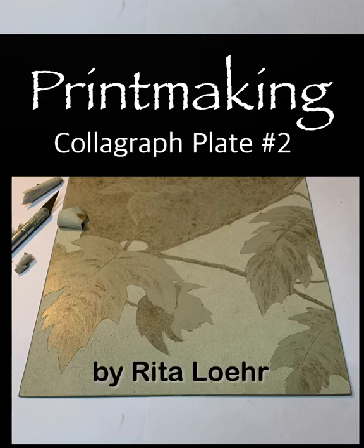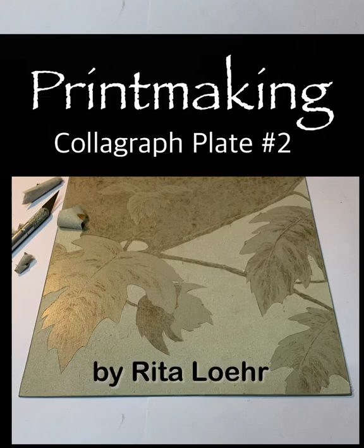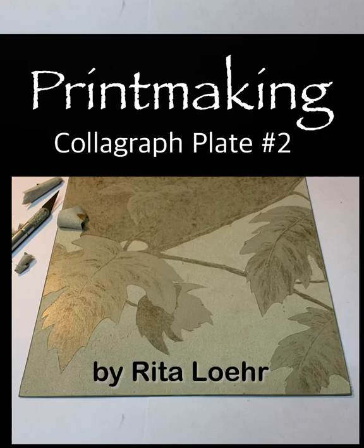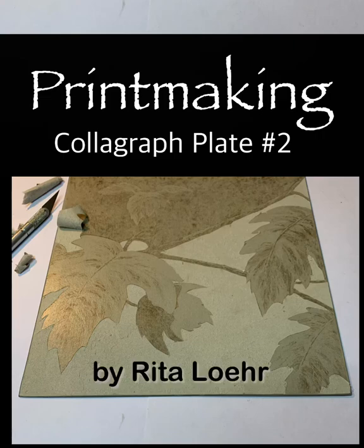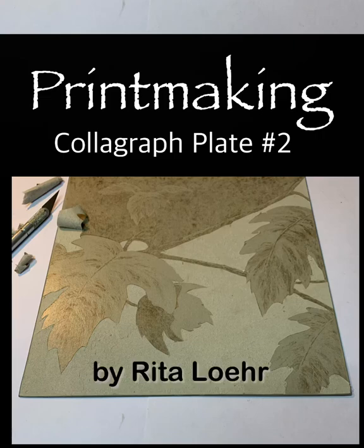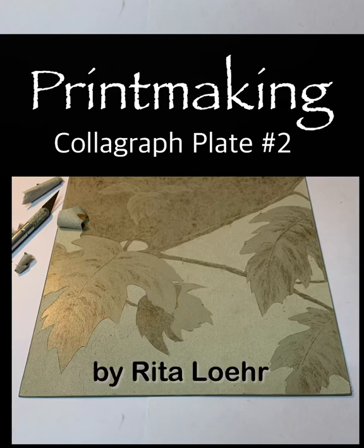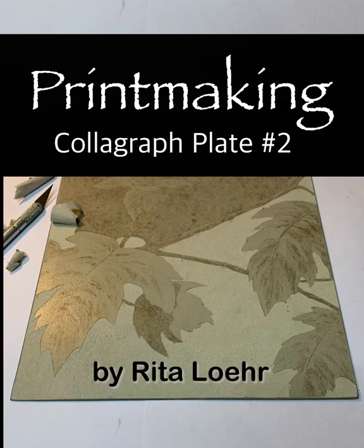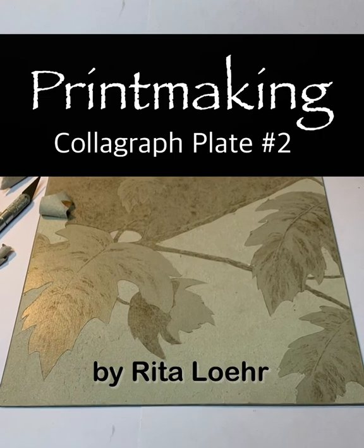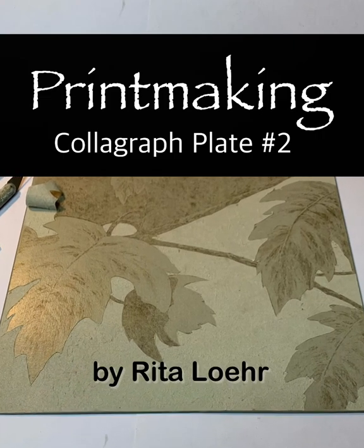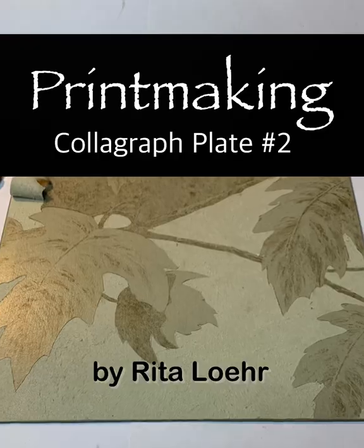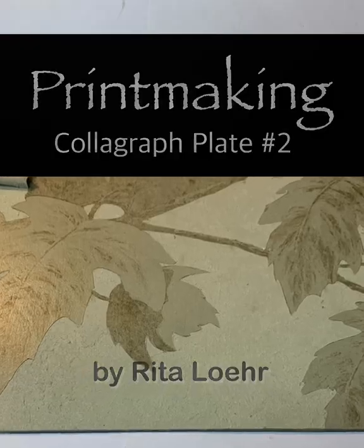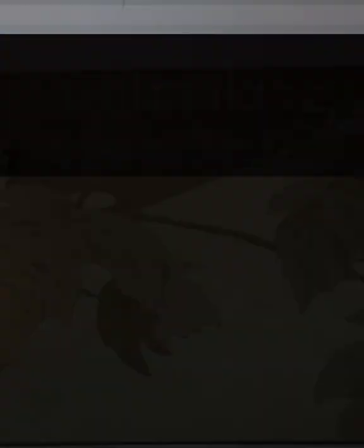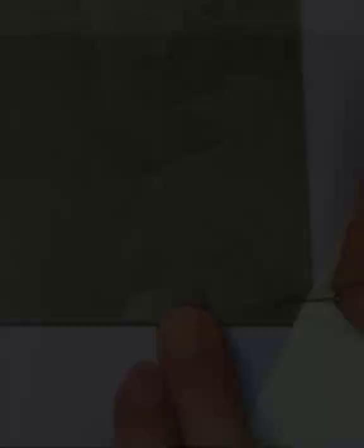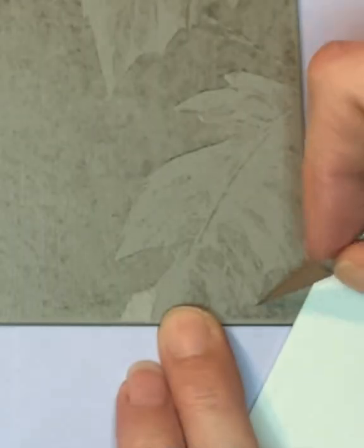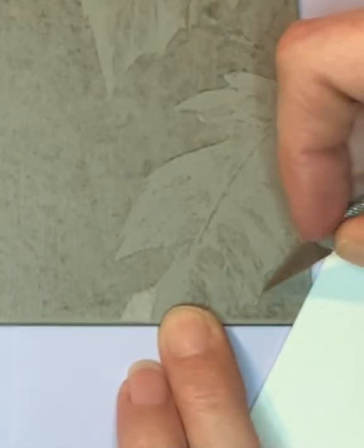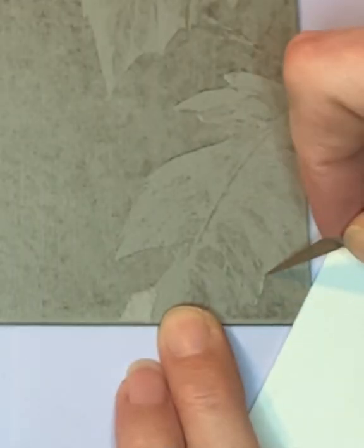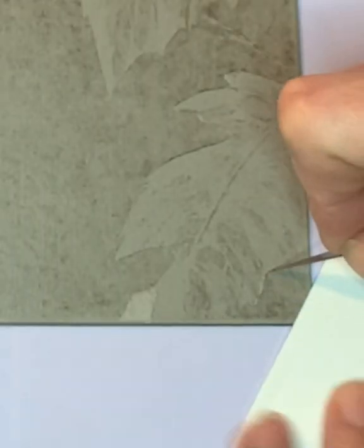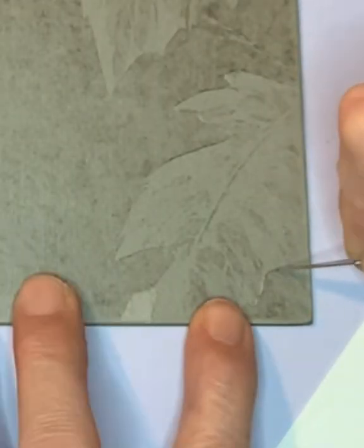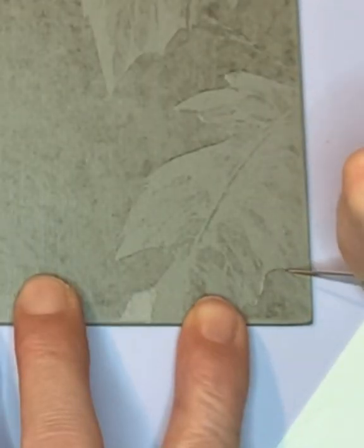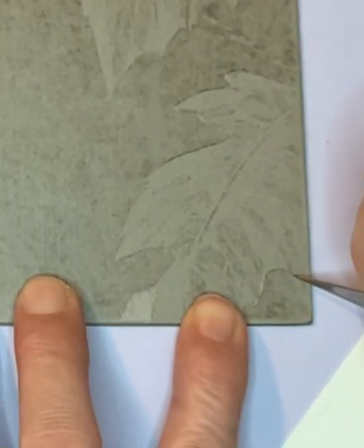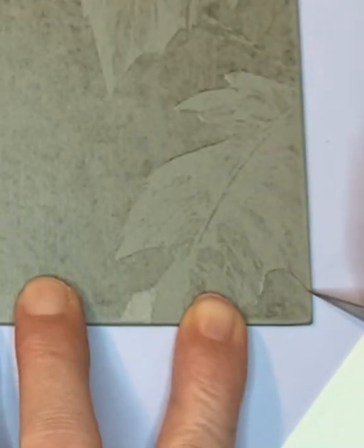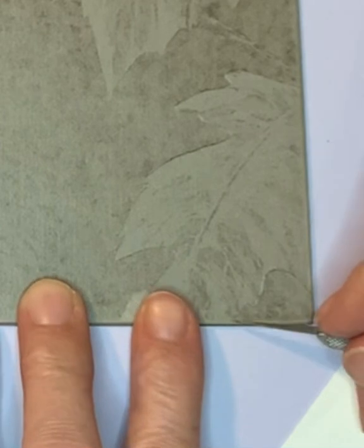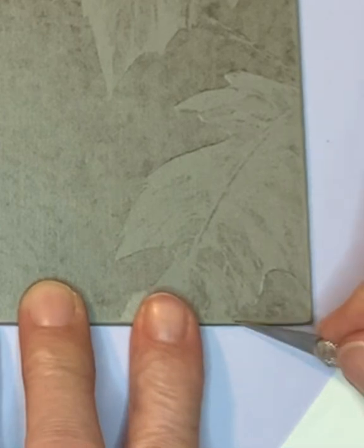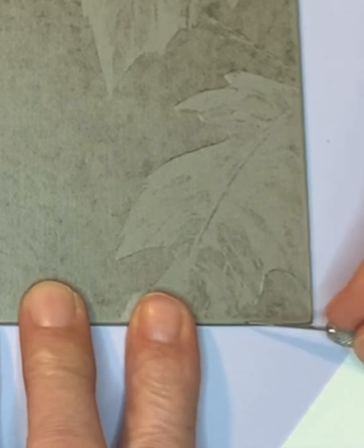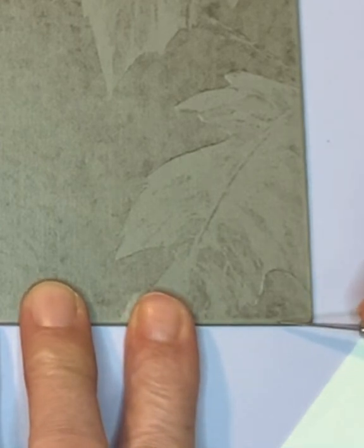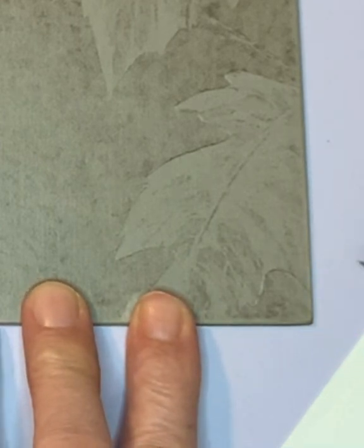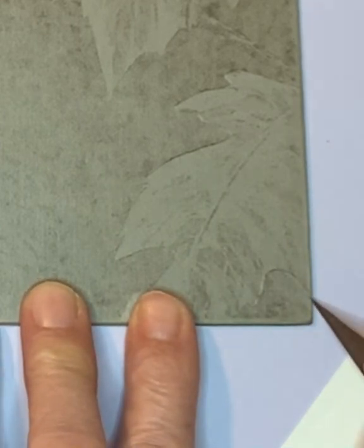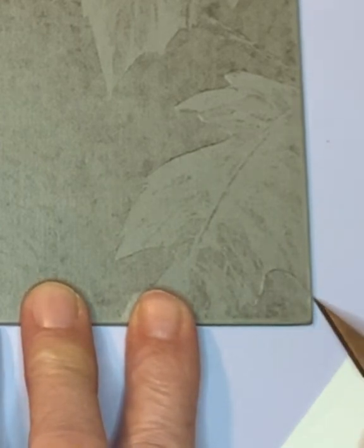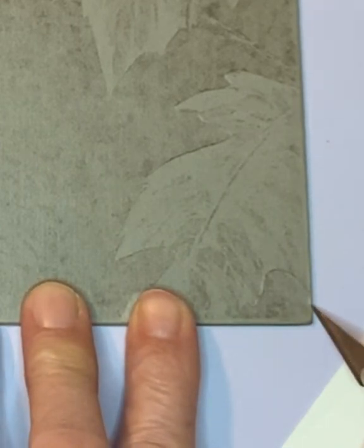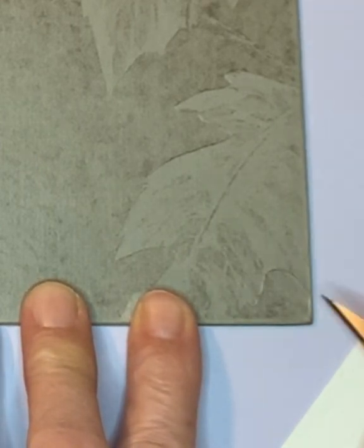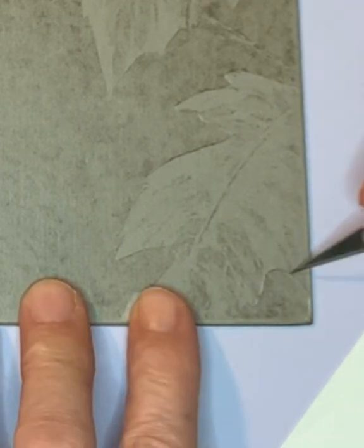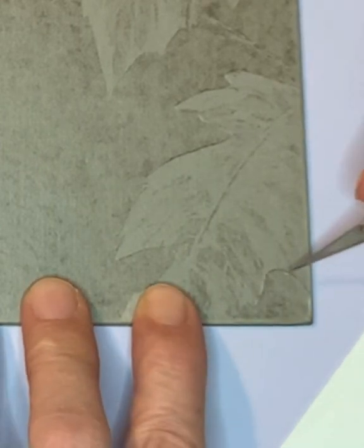Colligraph is one of the printing techniques used to create hand-pulled prints. This video shows the making of one type of colligraph plate which will be used in a multi-plate print. The print will consist of two colligraph plates and one etched zinc plate.